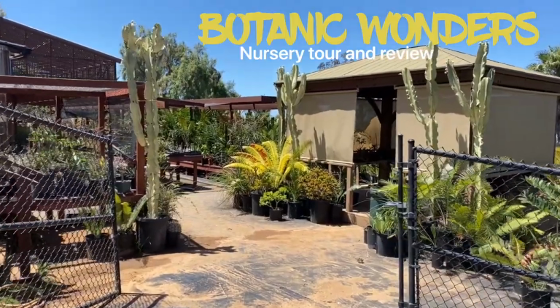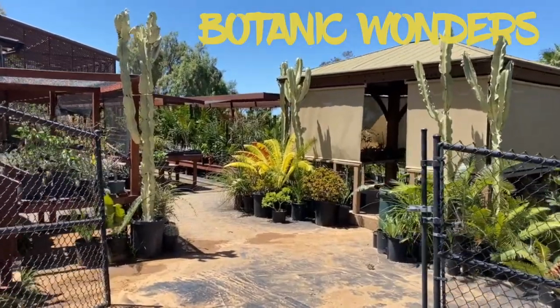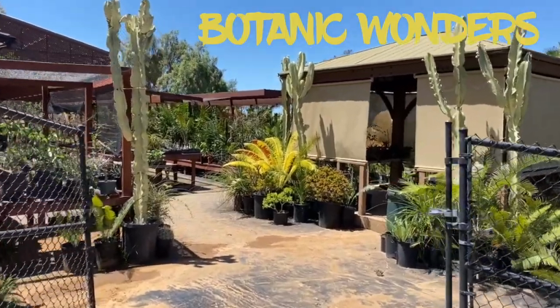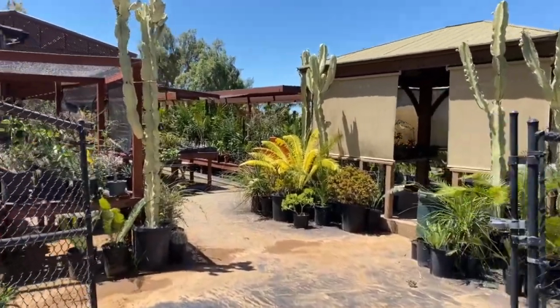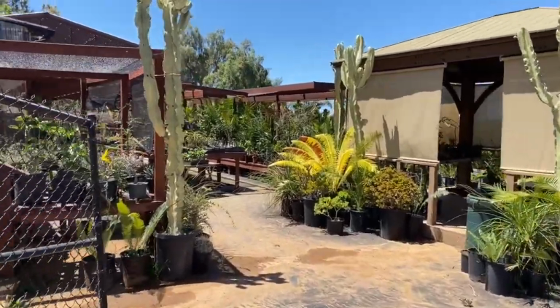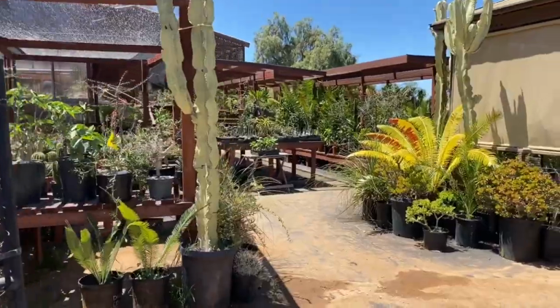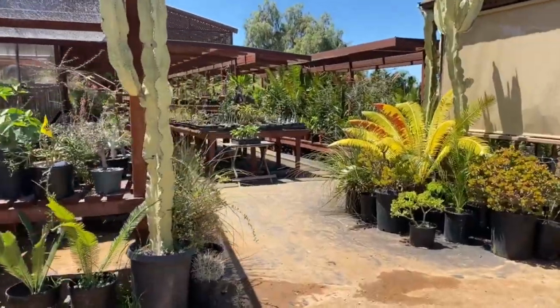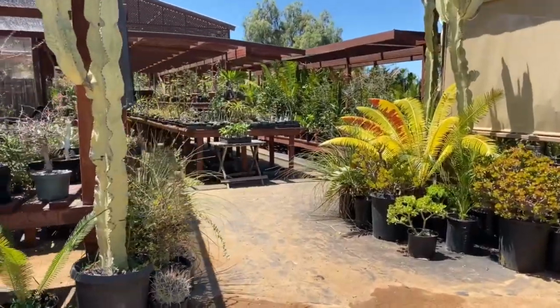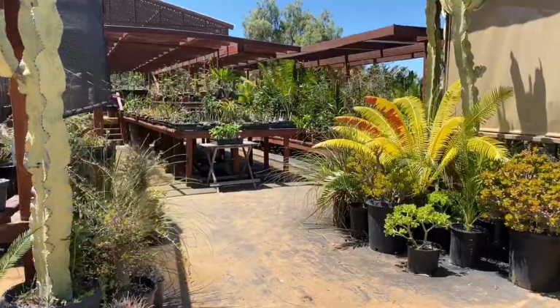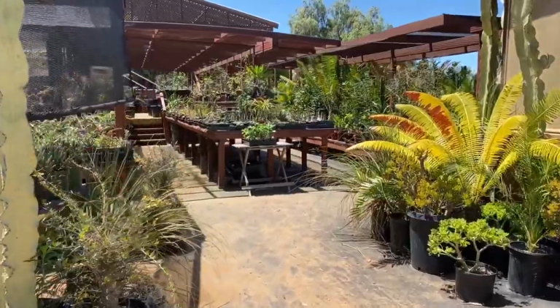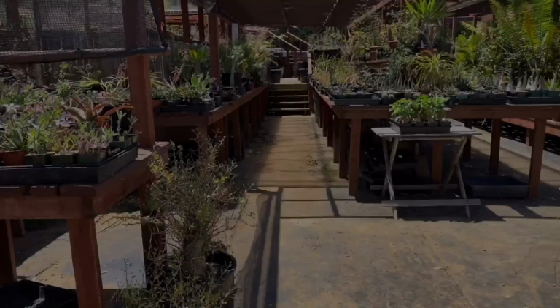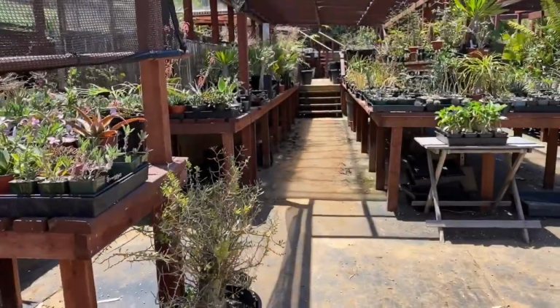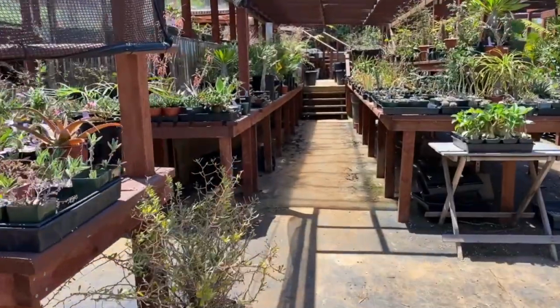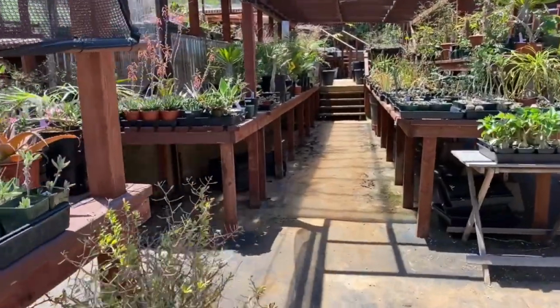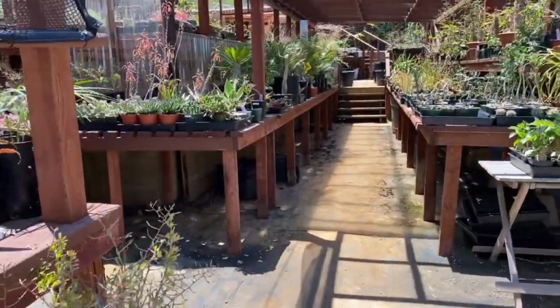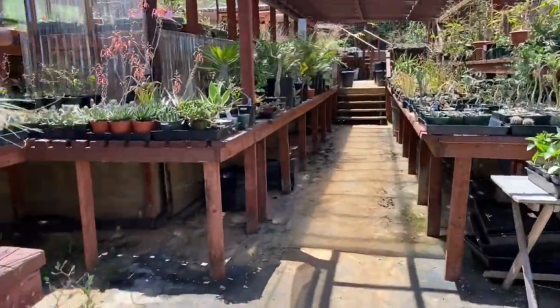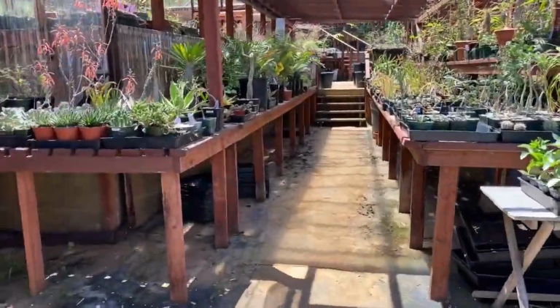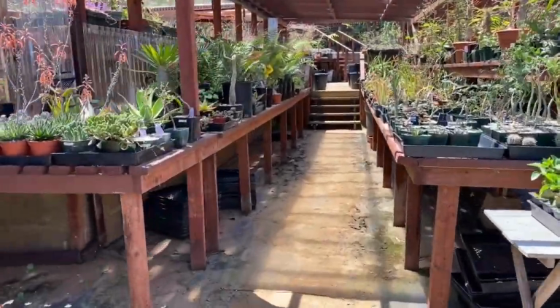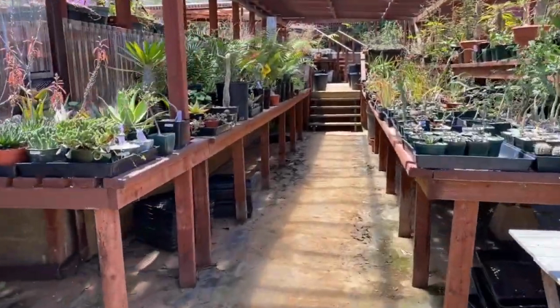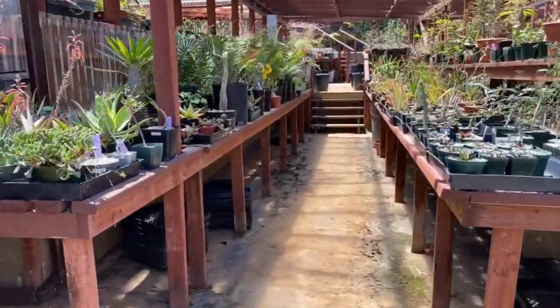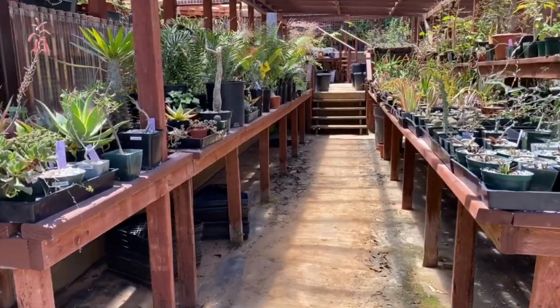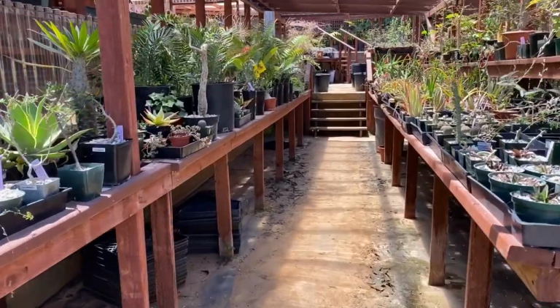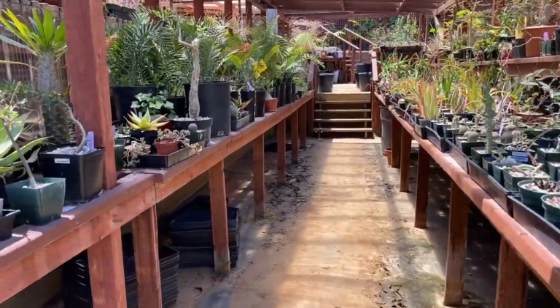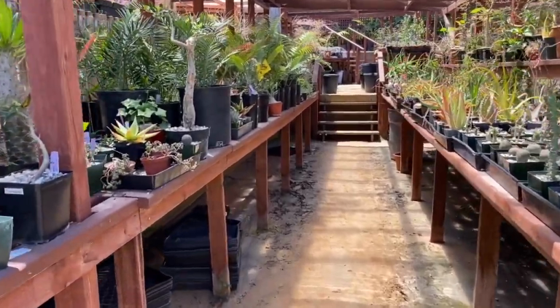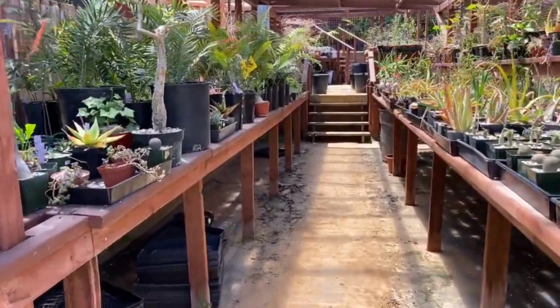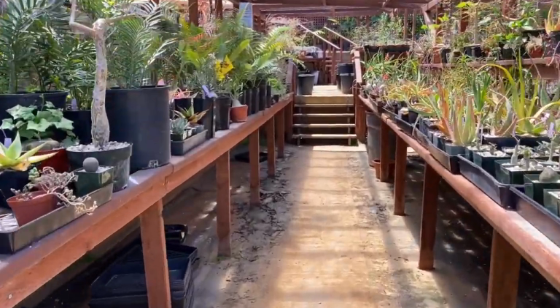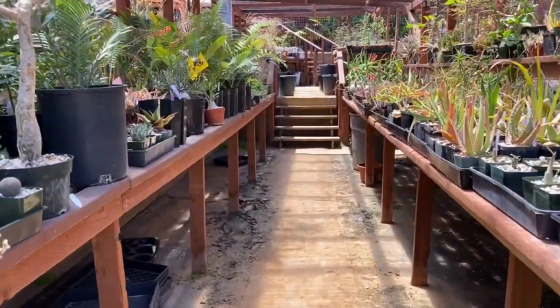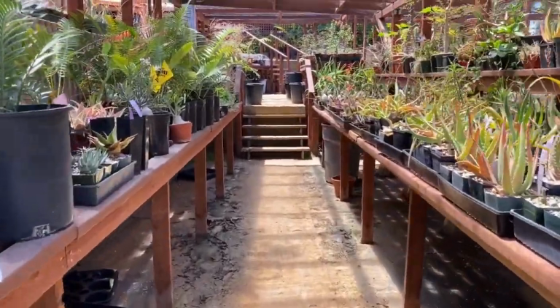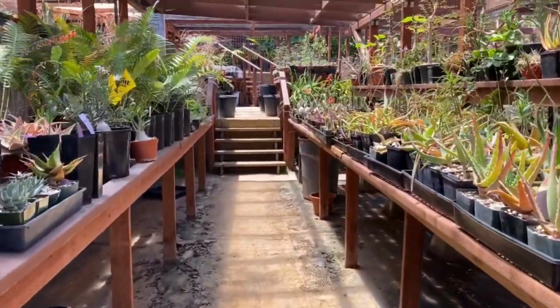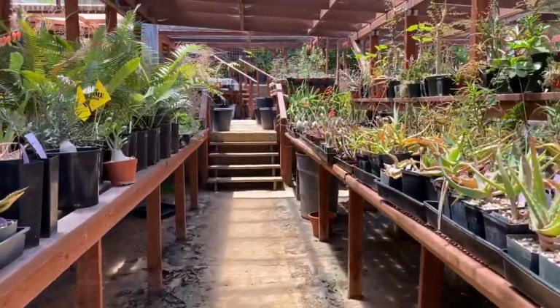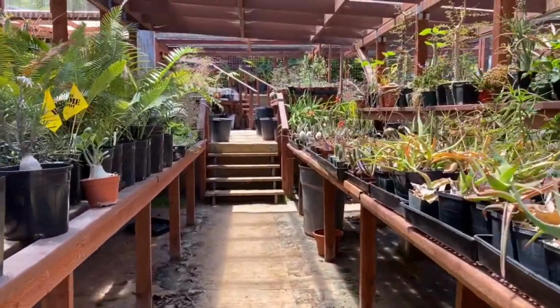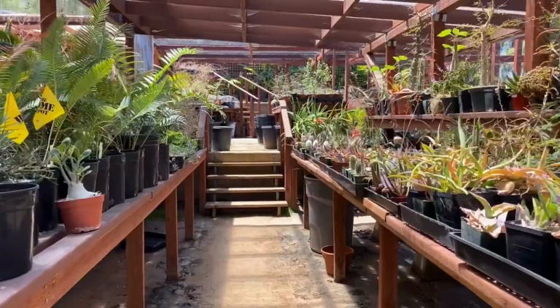This is the Cactus Quest channel. I'm your host, Hunter, the half-man, half-cactus, and today I'm going to be doing a nursery tour and review of Botanic Wonders in Vista, California.